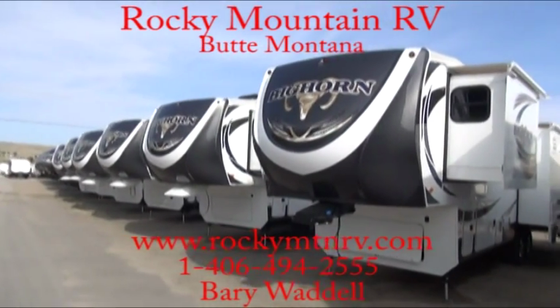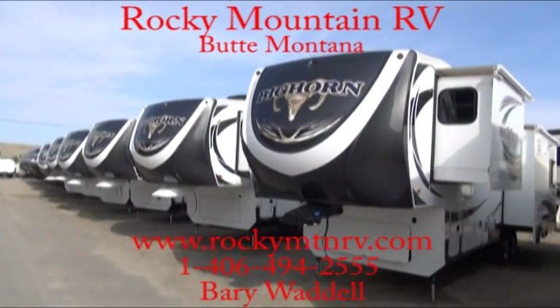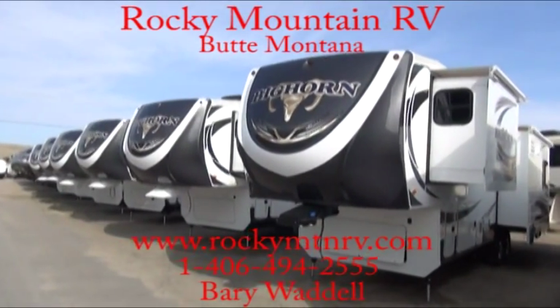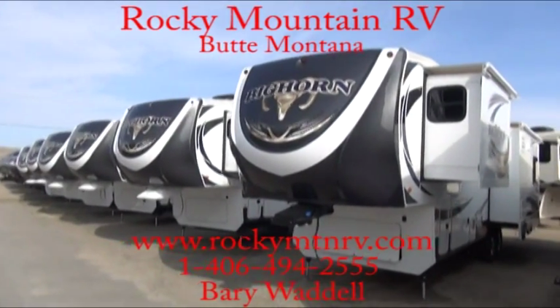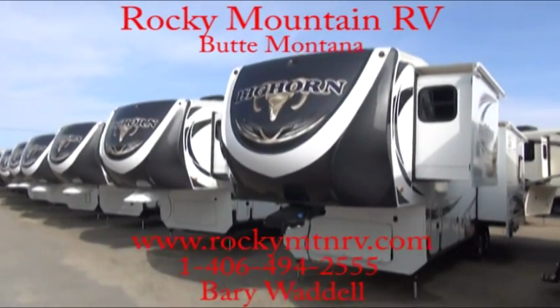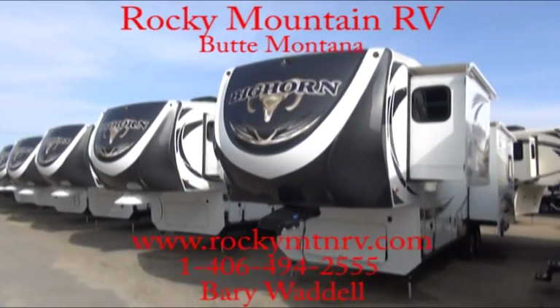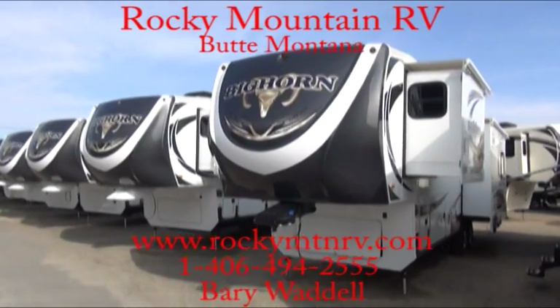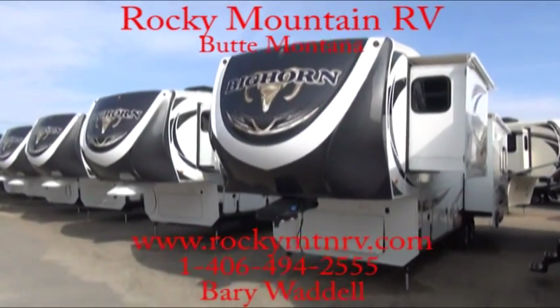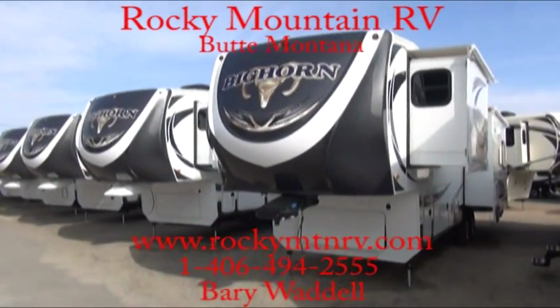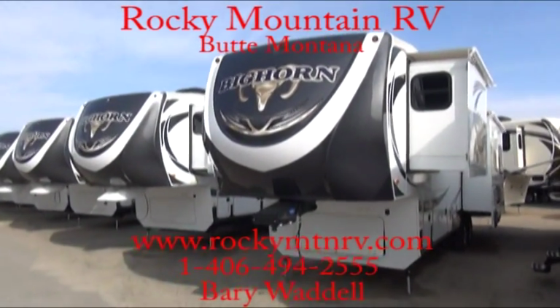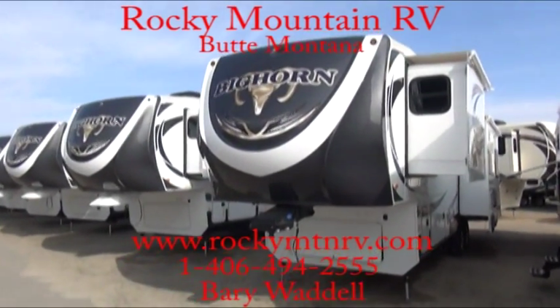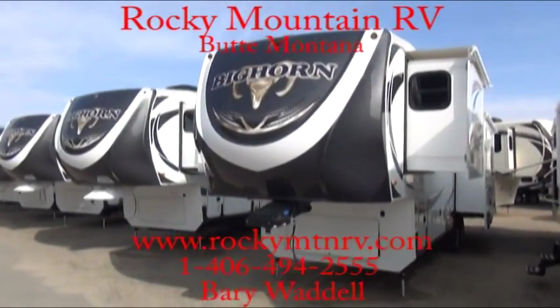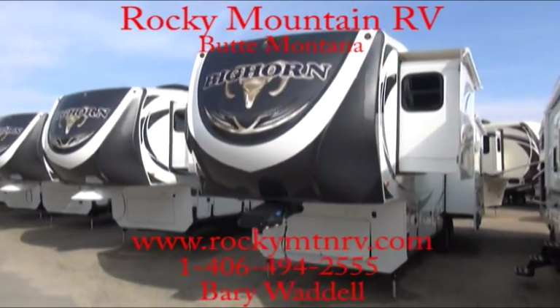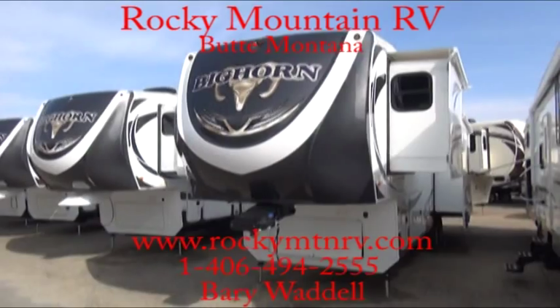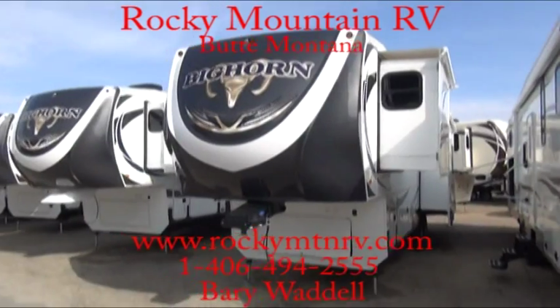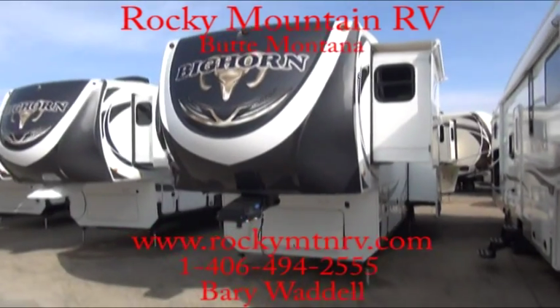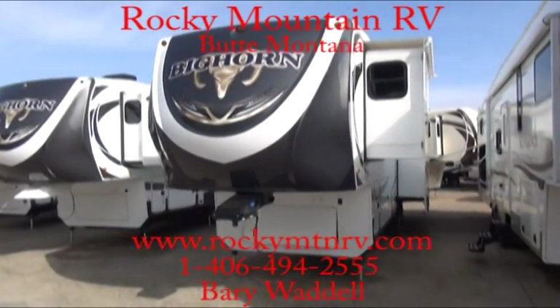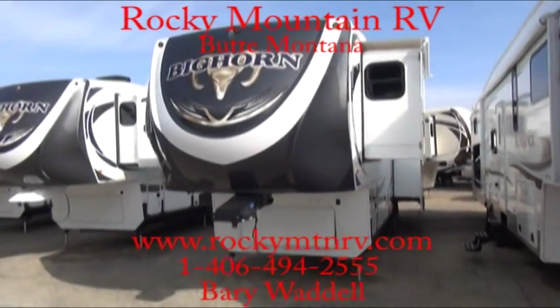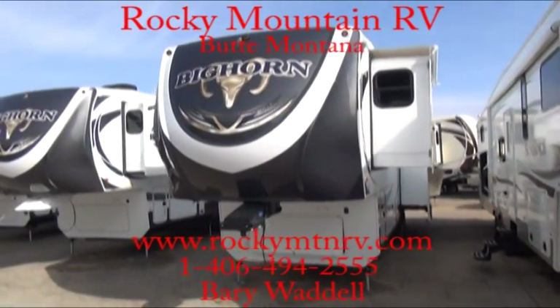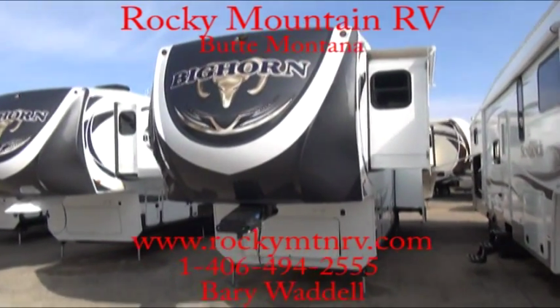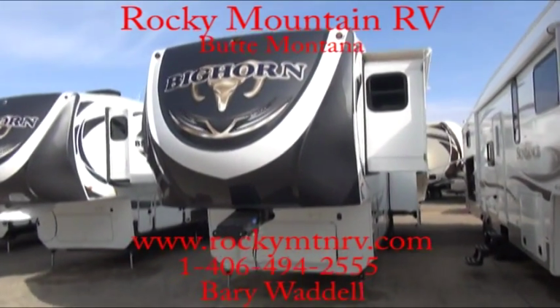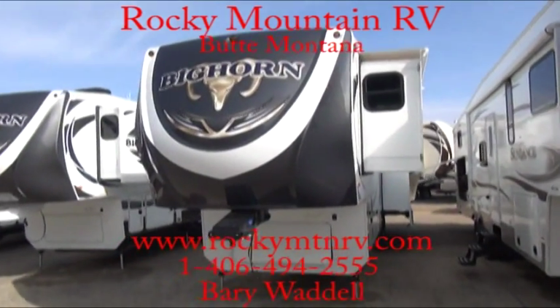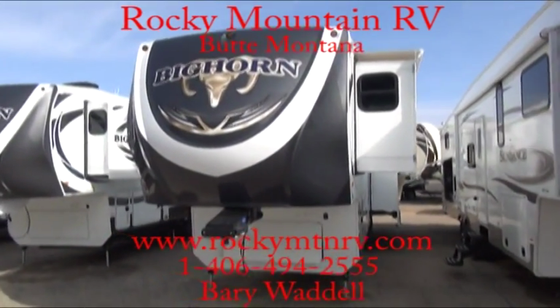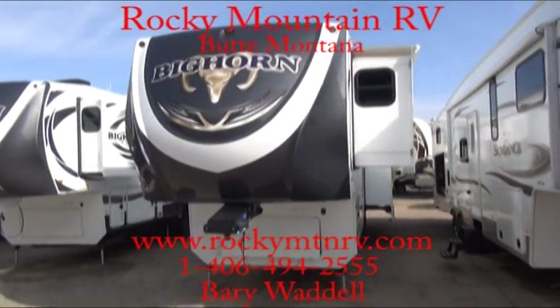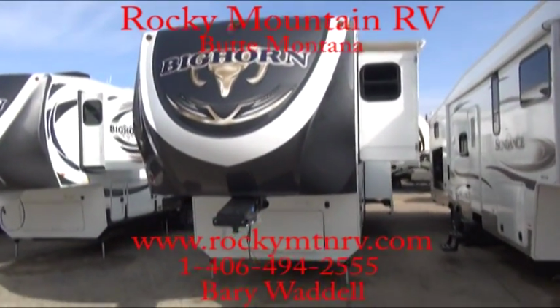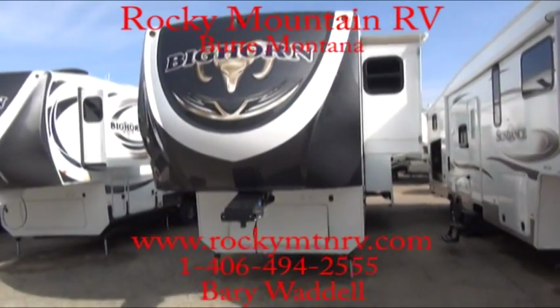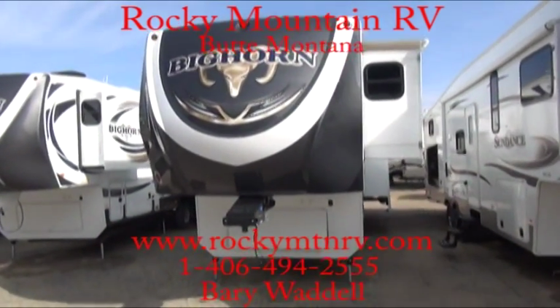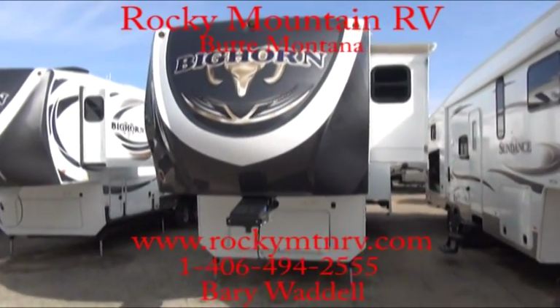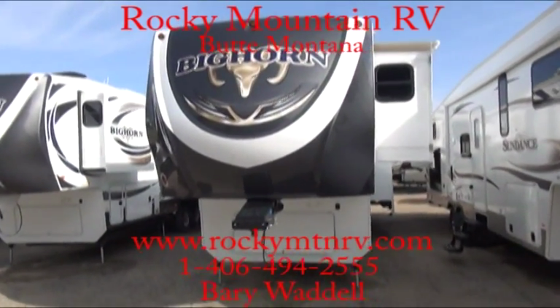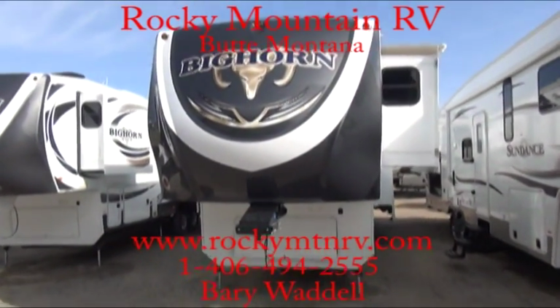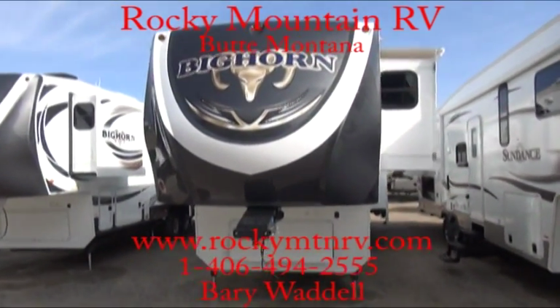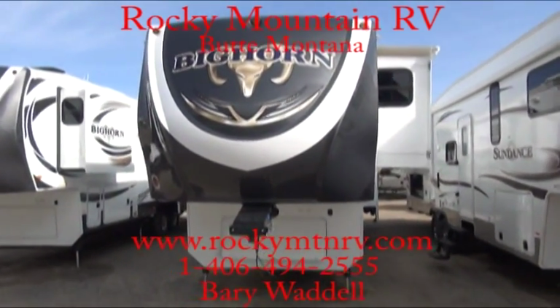Welcome to Rocky Mountain RV in beautiful Butte, Montana. My name is Barry Waddell and today we're going to be taking a look at a 3010 RE Bighorn.